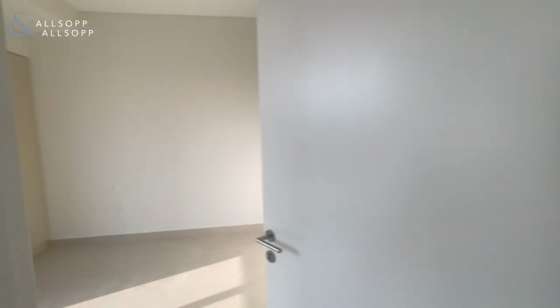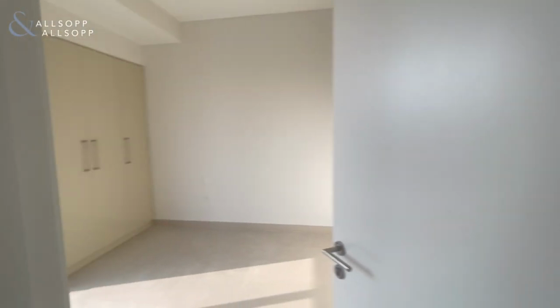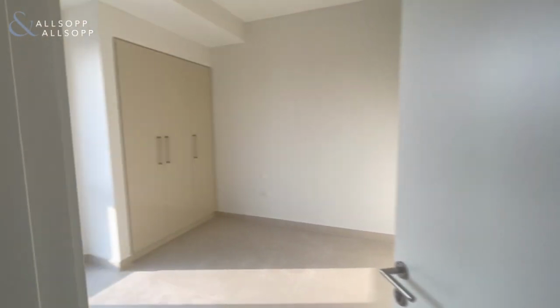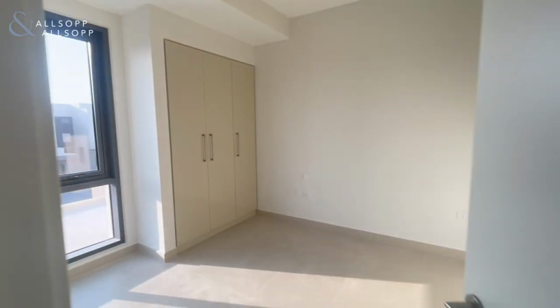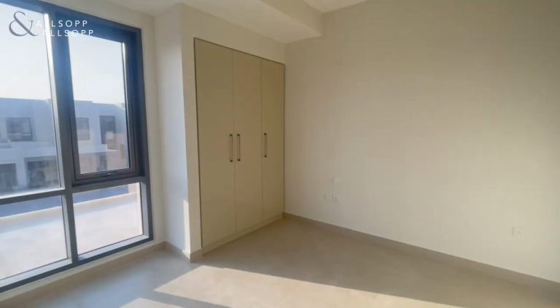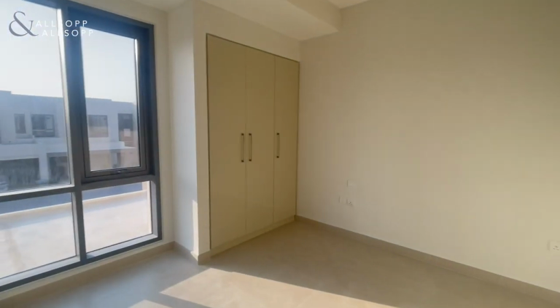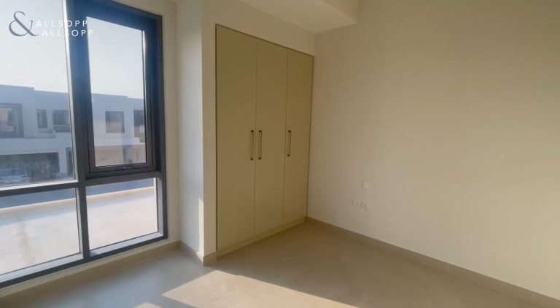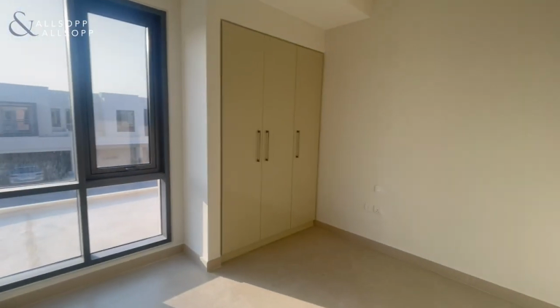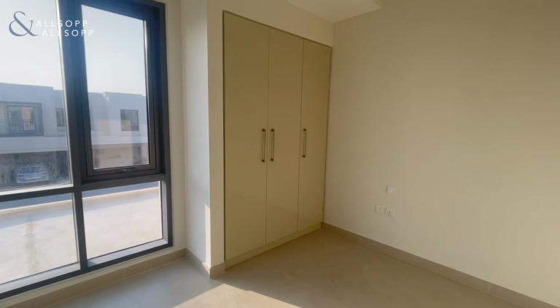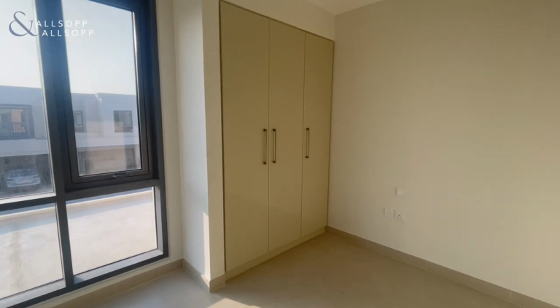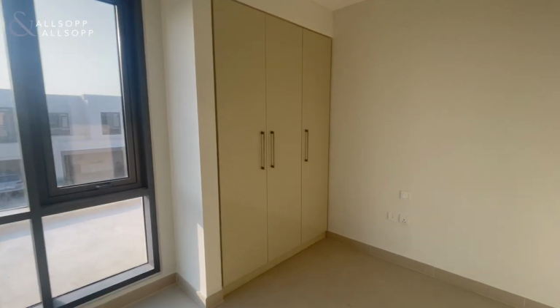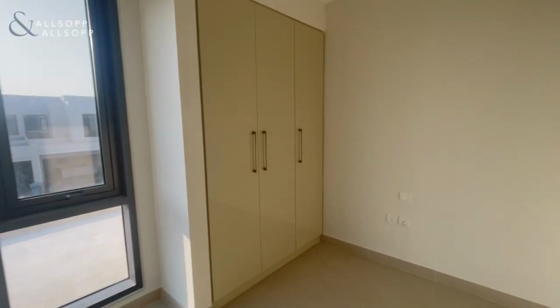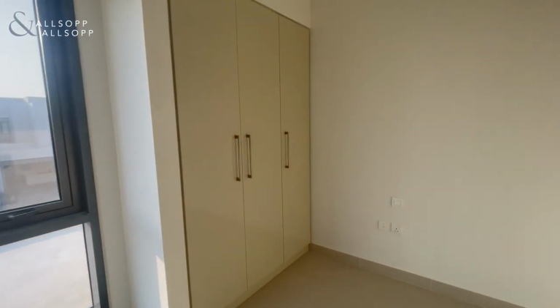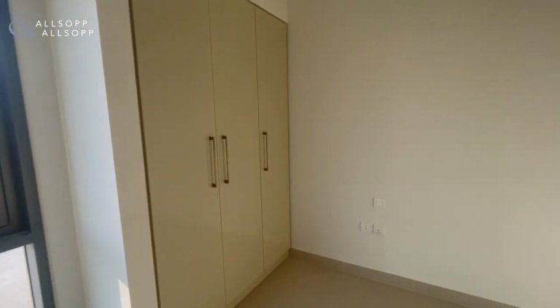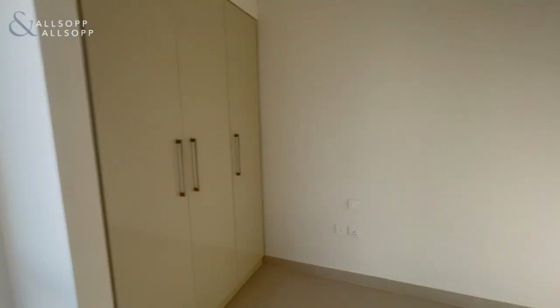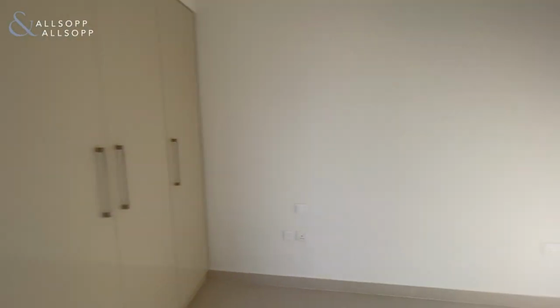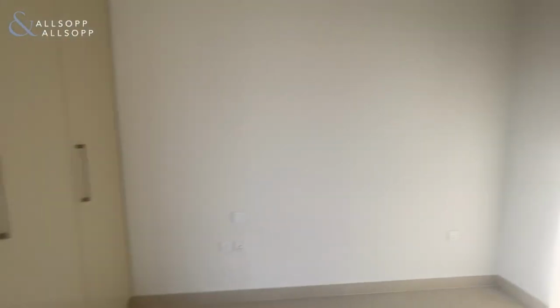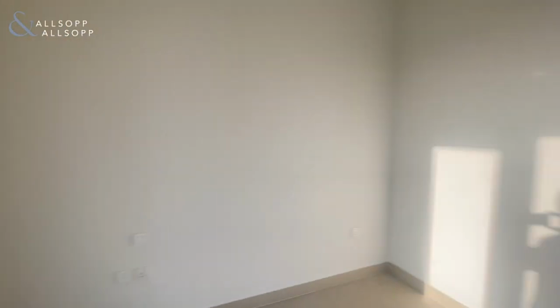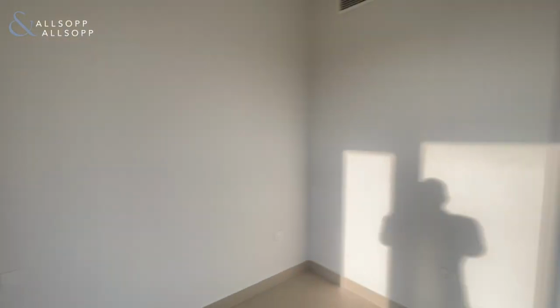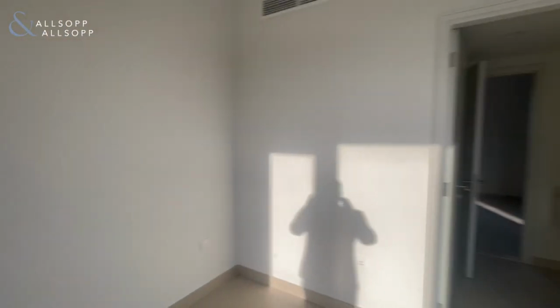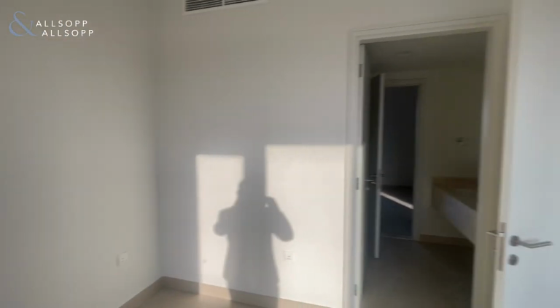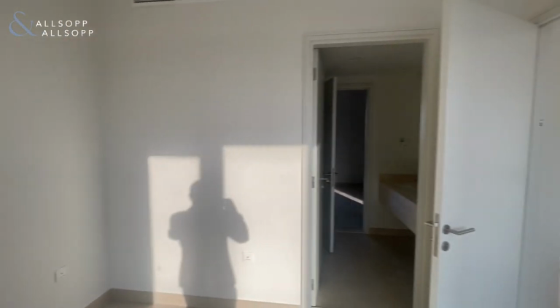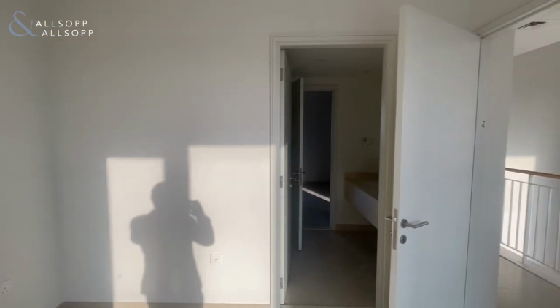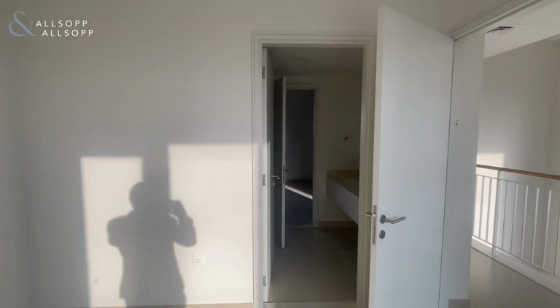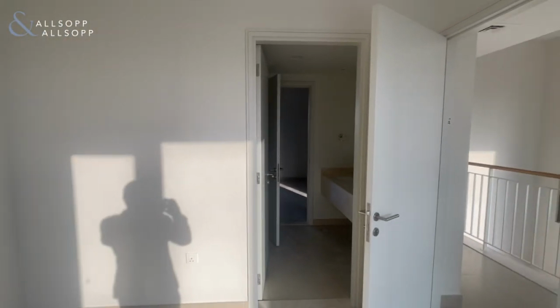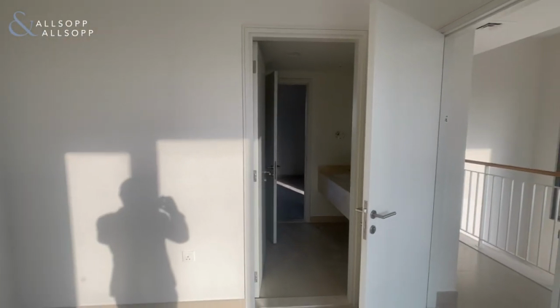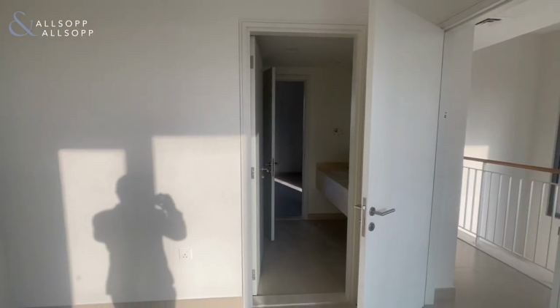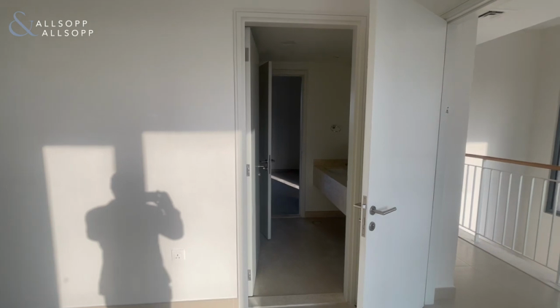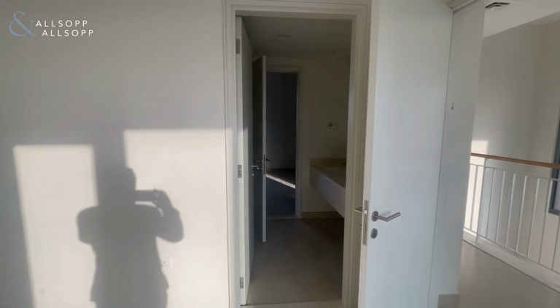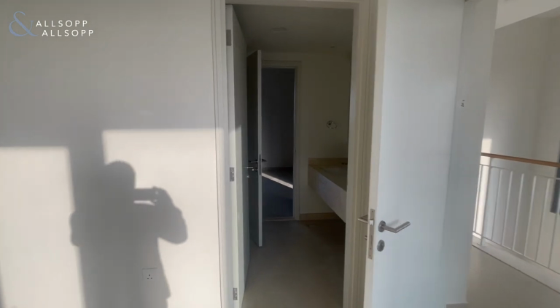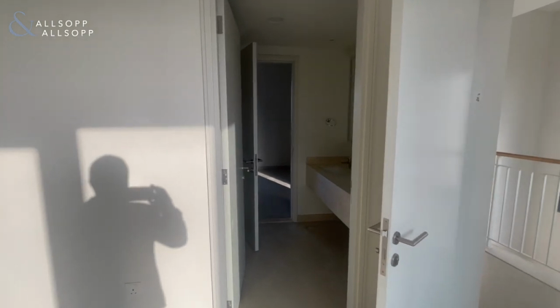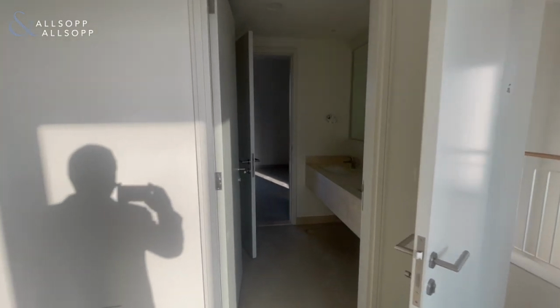Bedroom 1, built-in wardrobes, with a Jack and Jill bathroom that connects the two bedrooms.